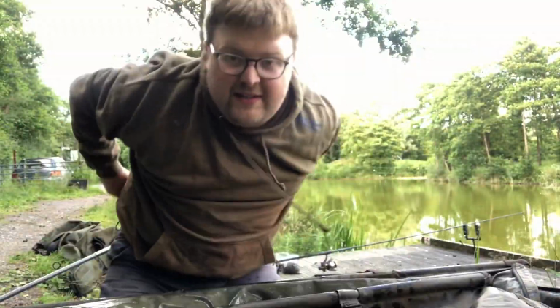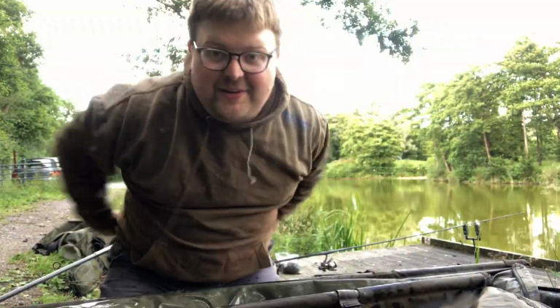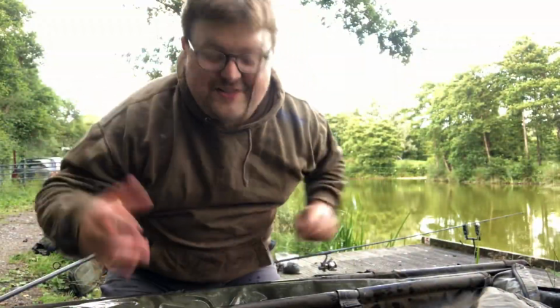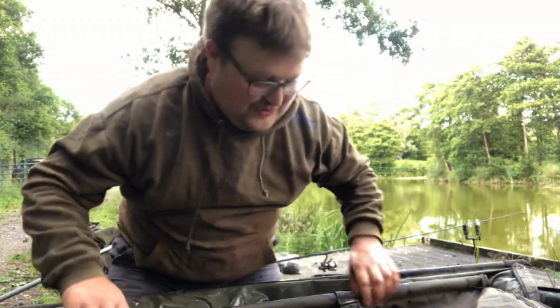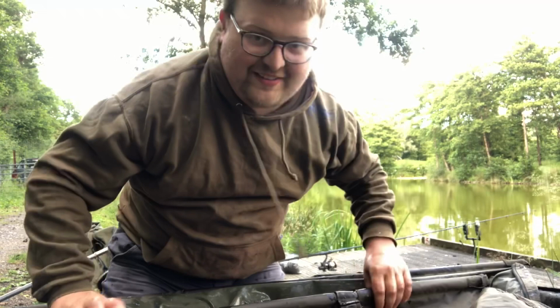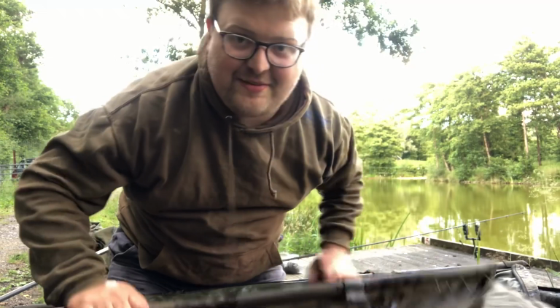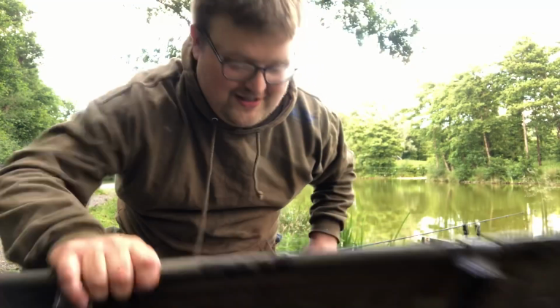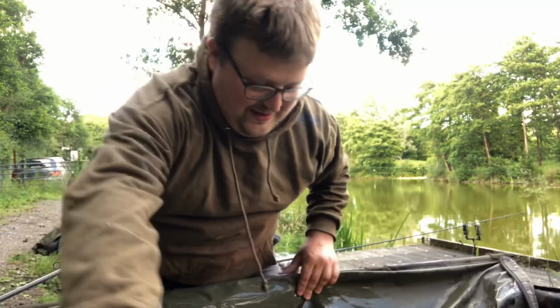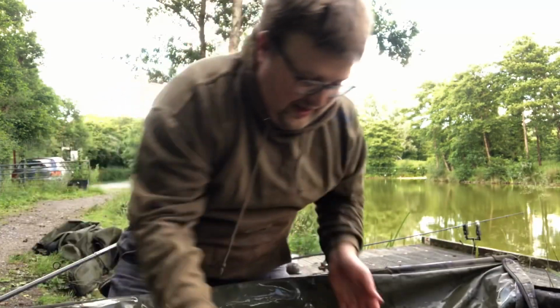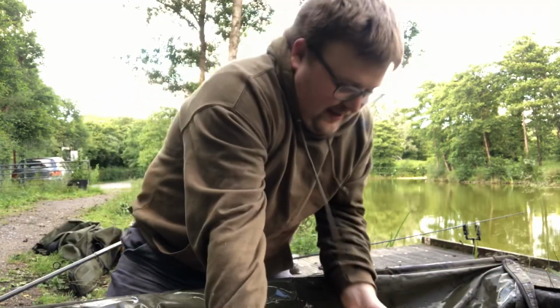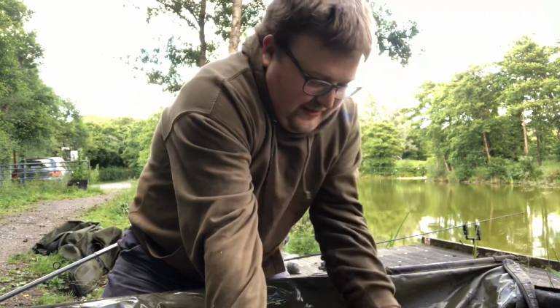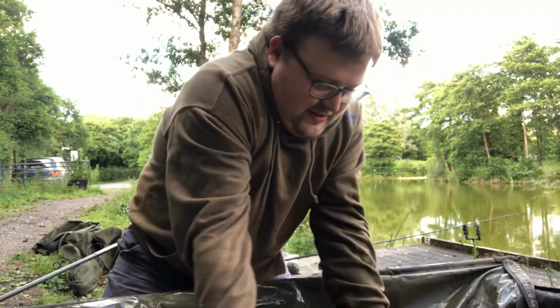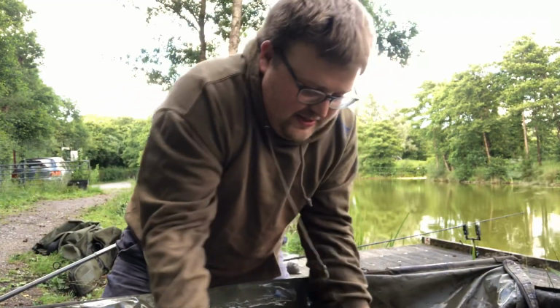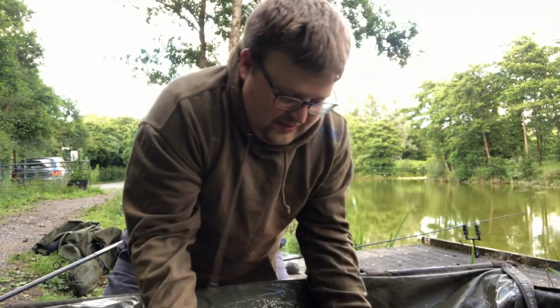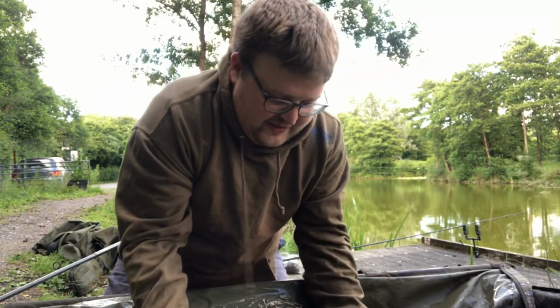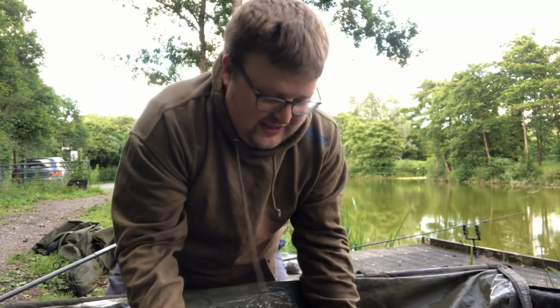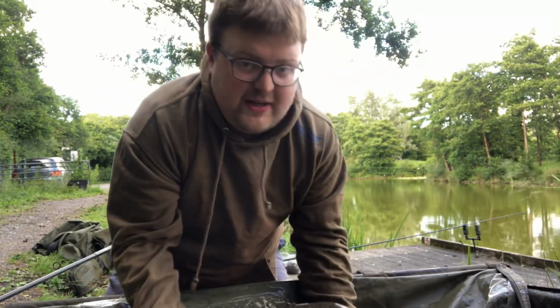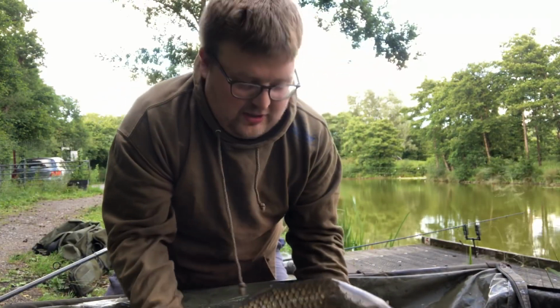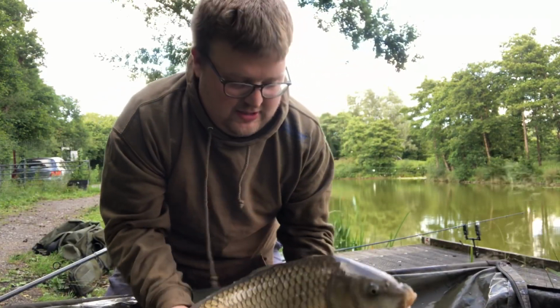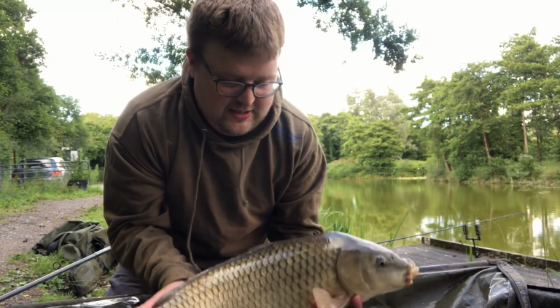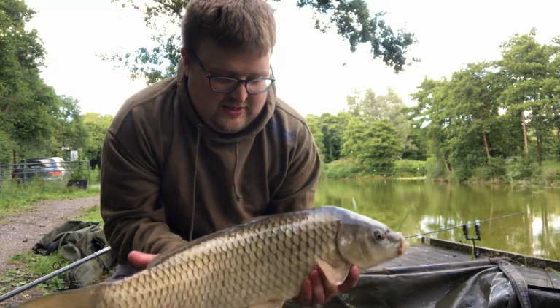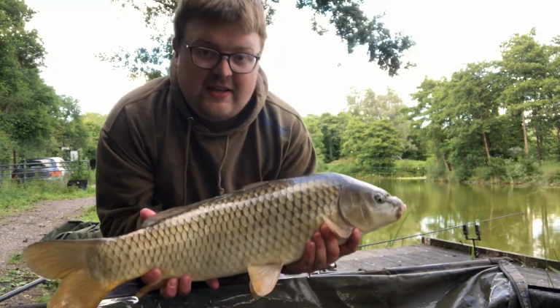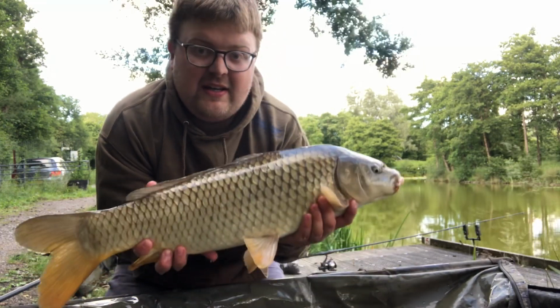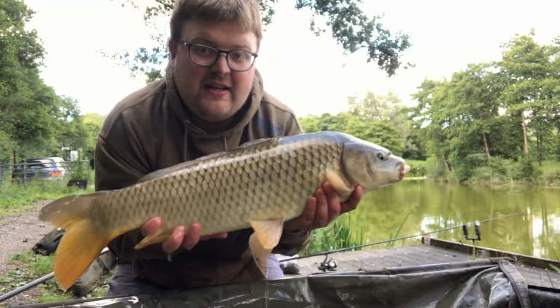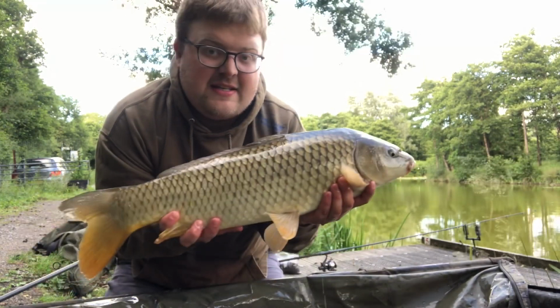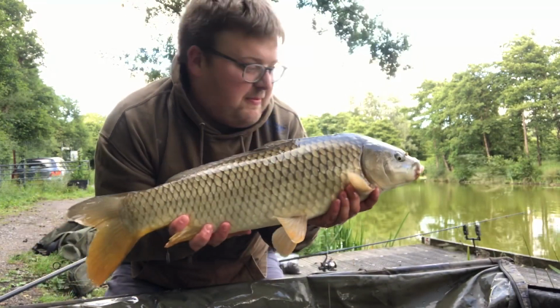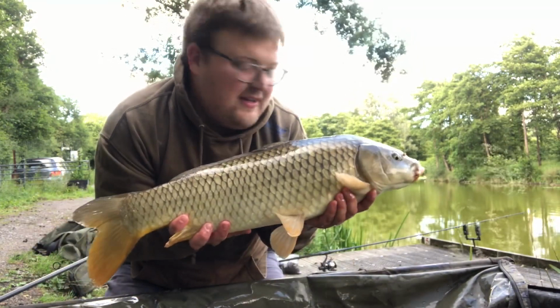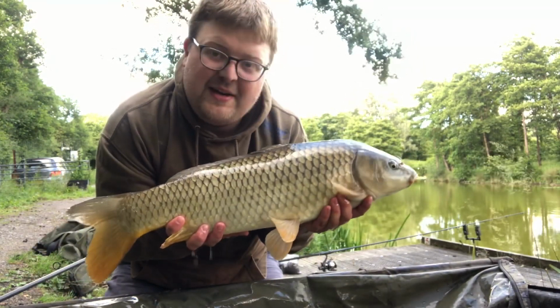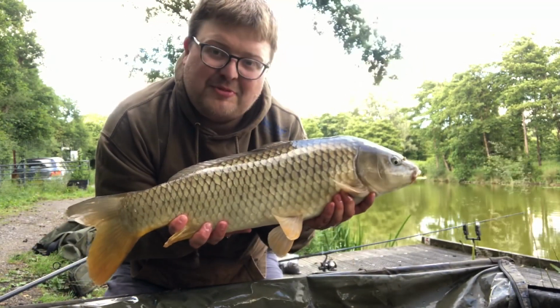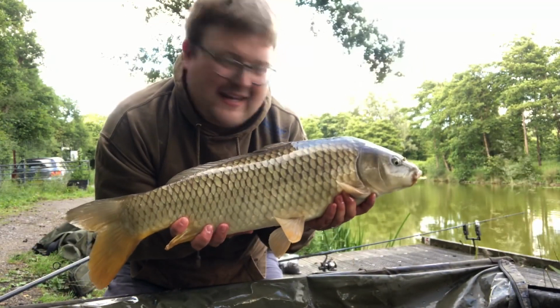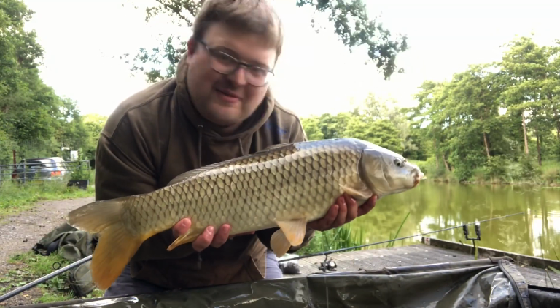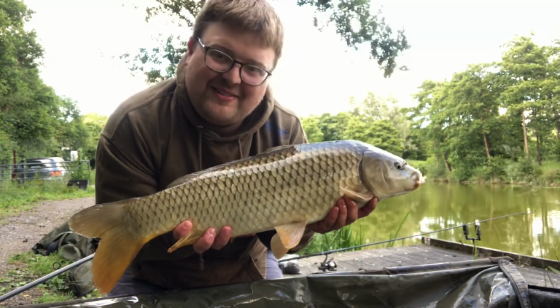There we go guys — I don't know if you saw that take, it was pretty epic. Not the biggest fish in the lake but a lovely common. Slip it back, put some more pellet in and see if we can get another one.